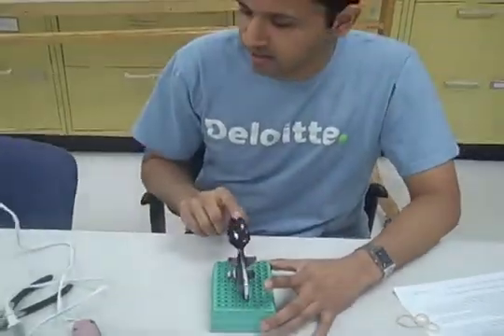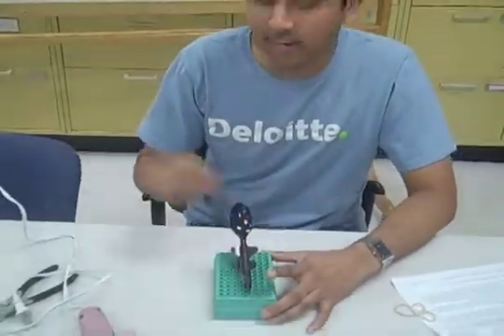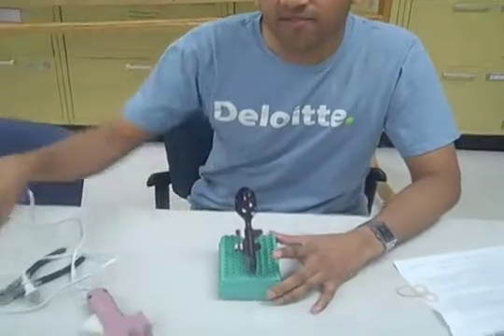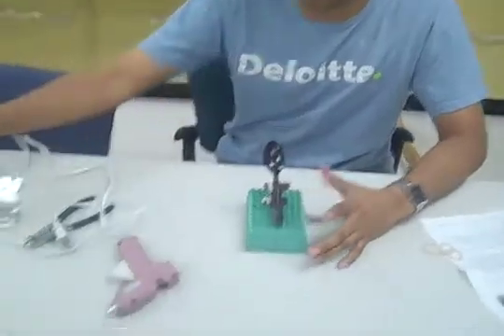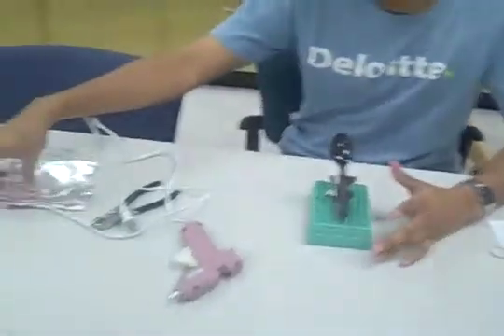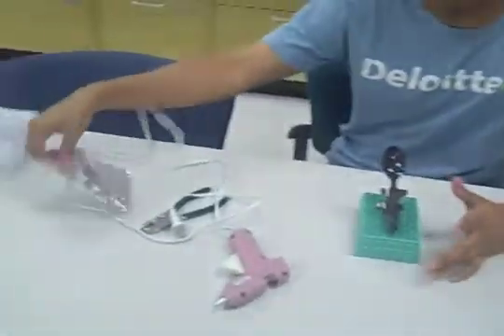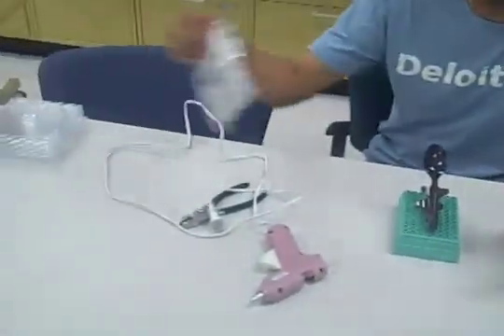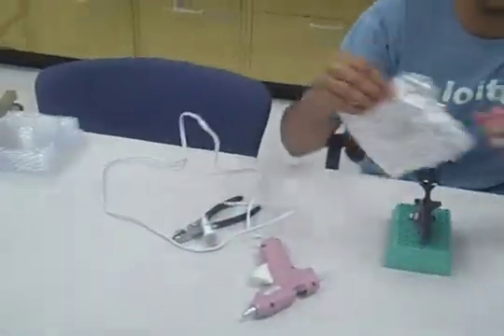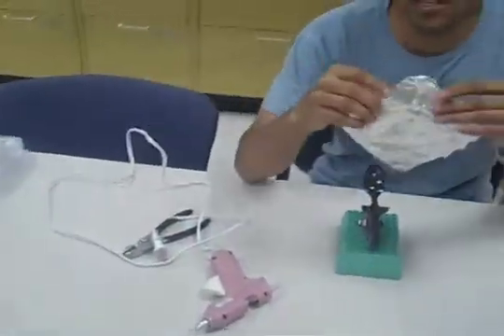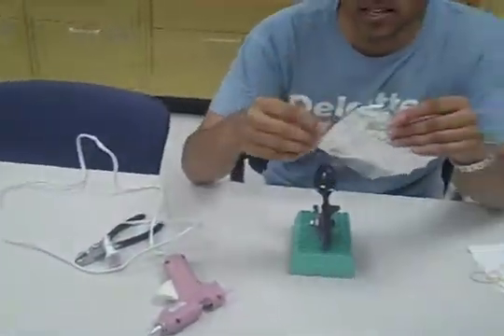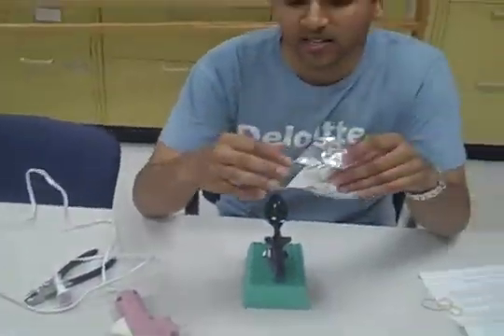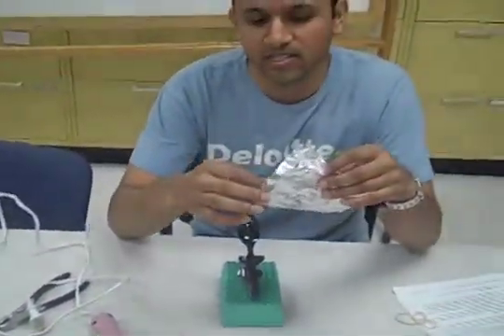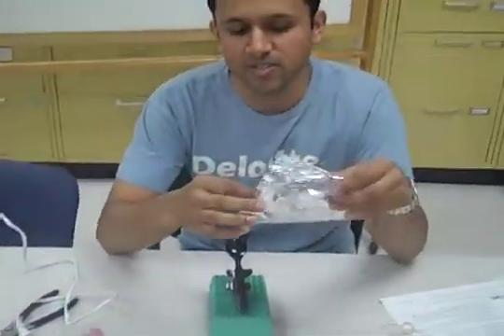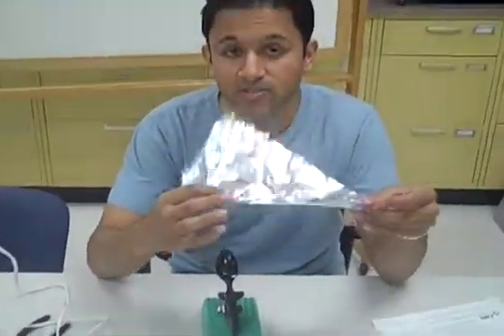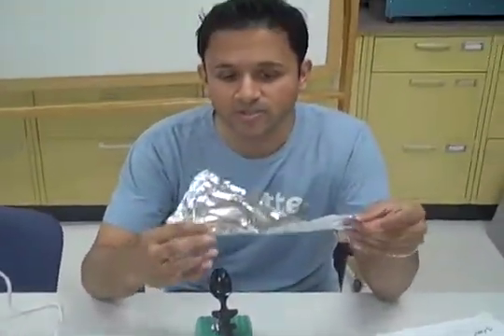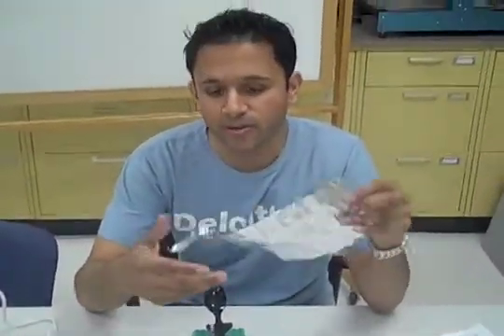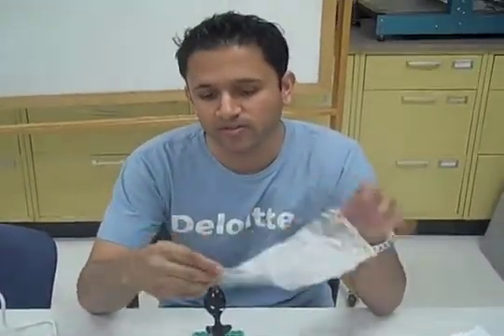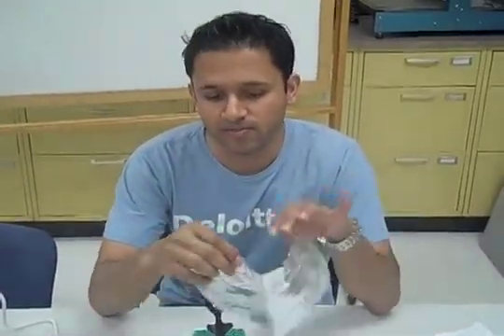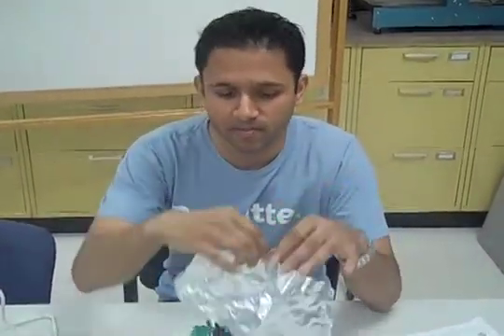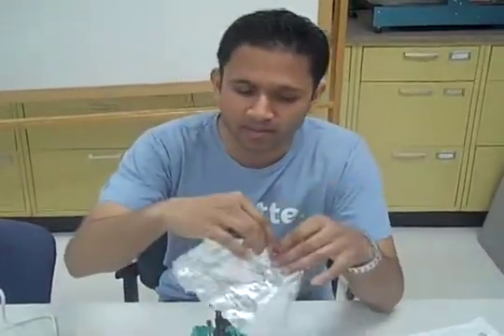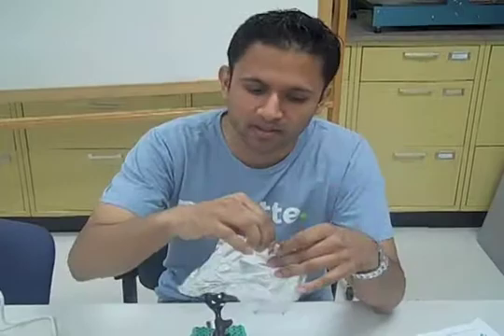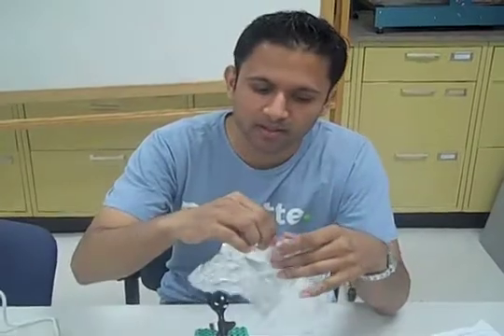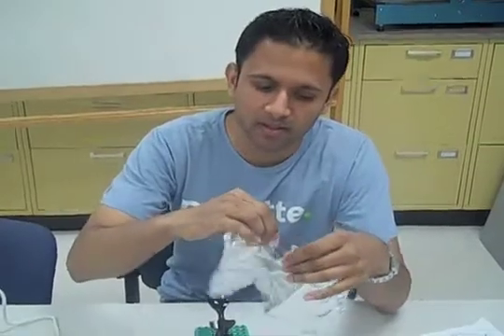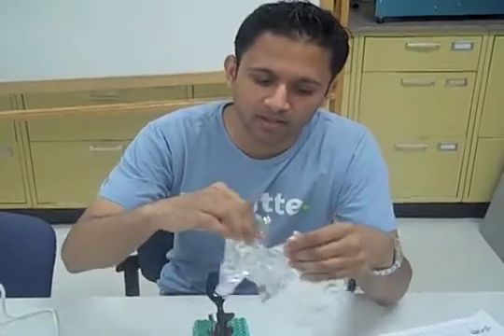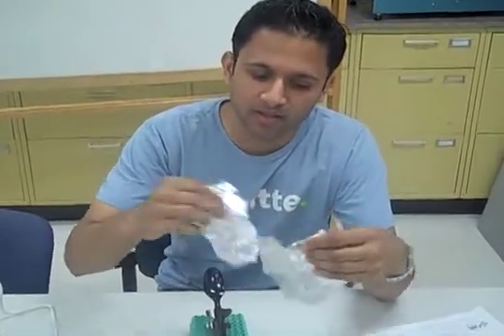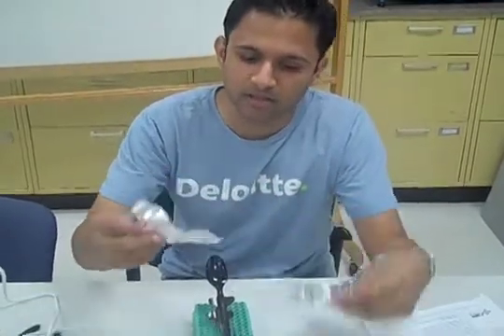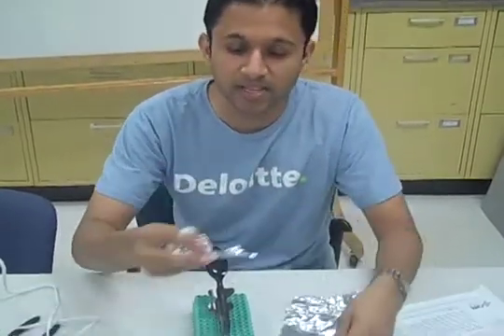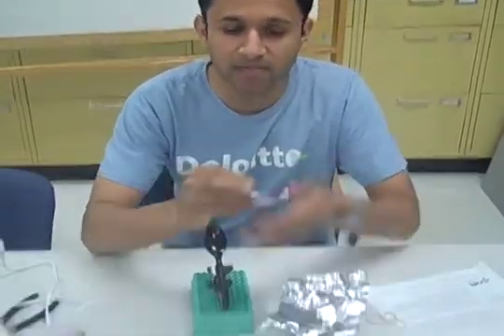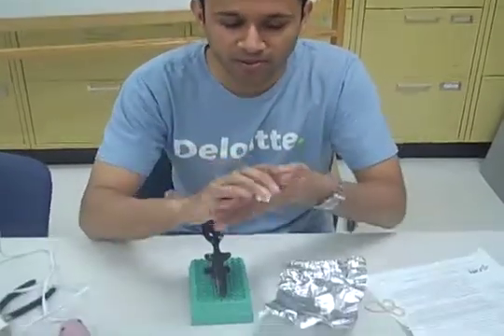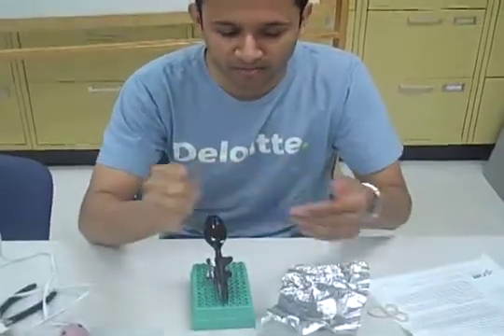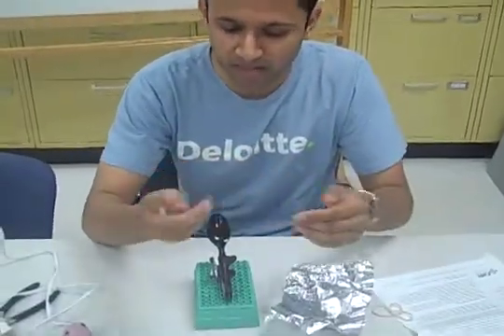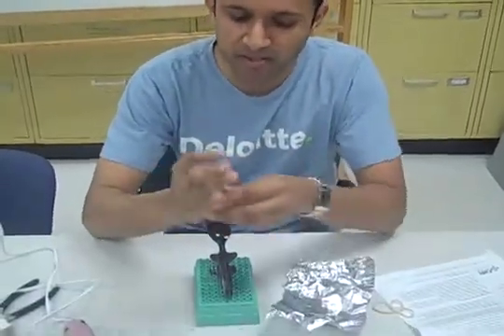Now for objects to launch from the catapult, you can use the foil and make several different sized balls.